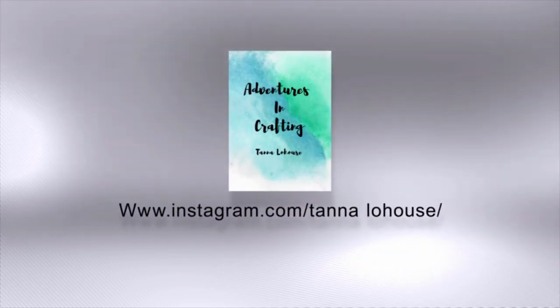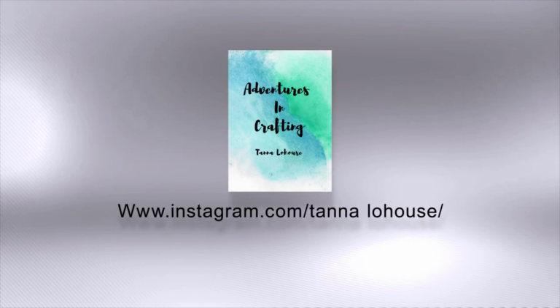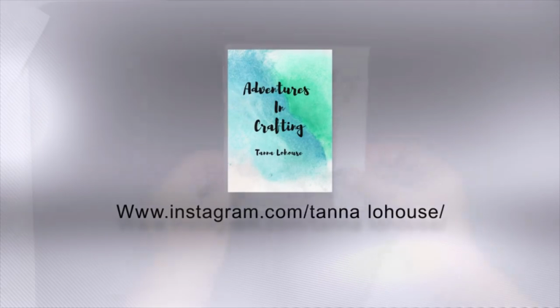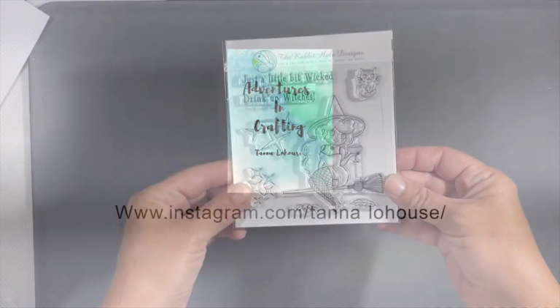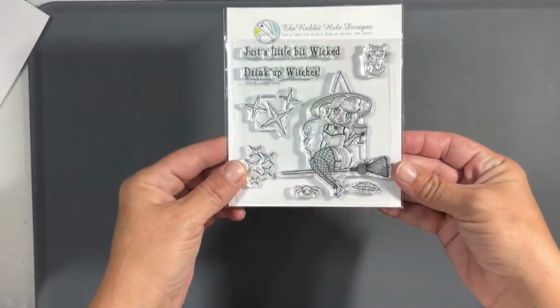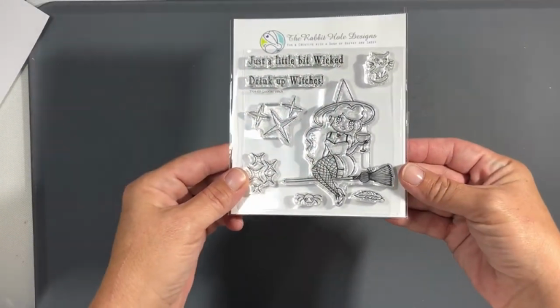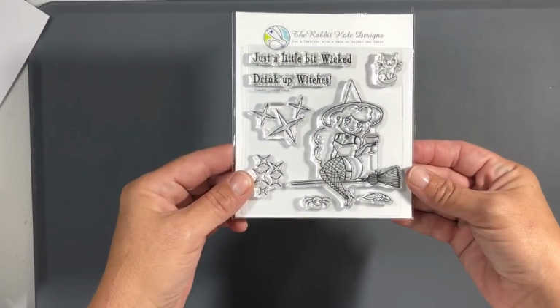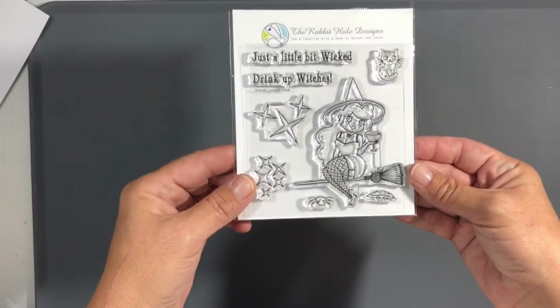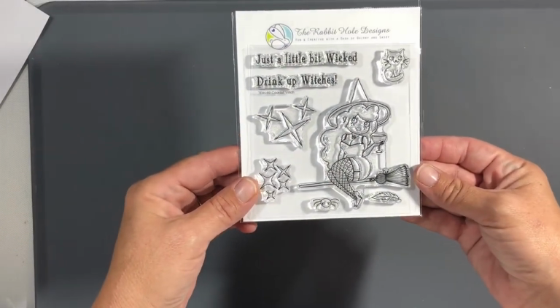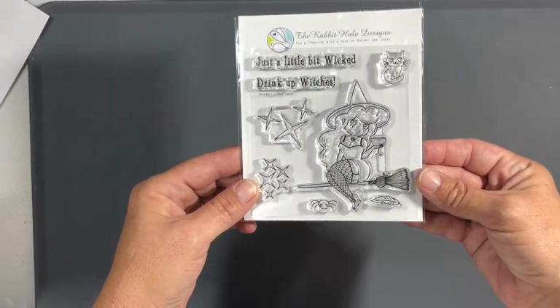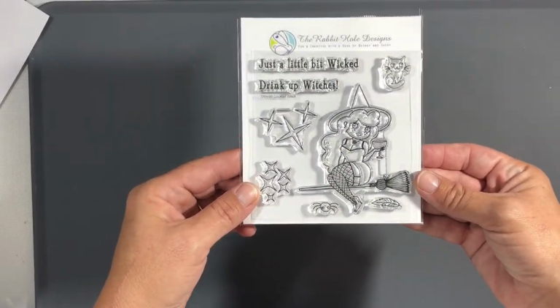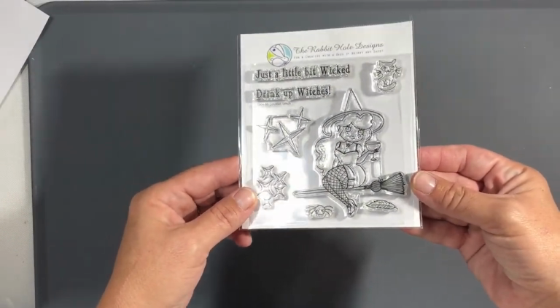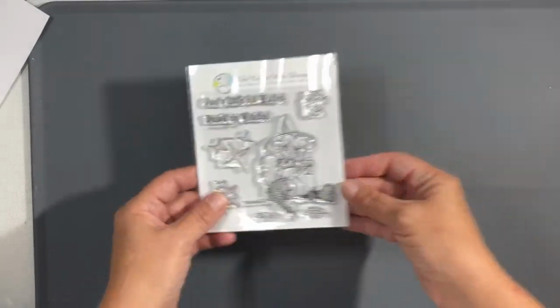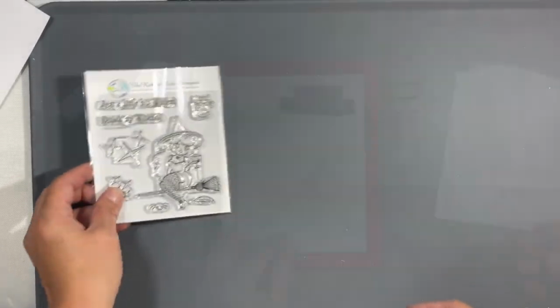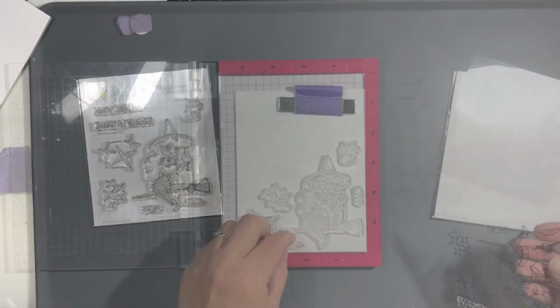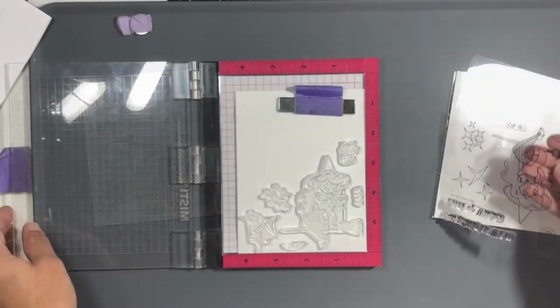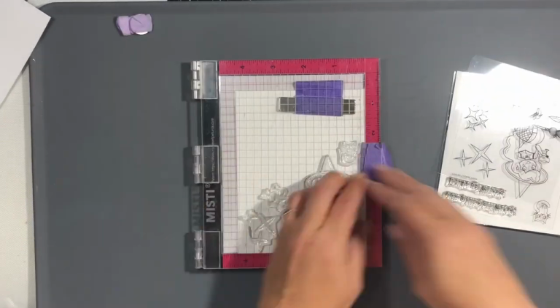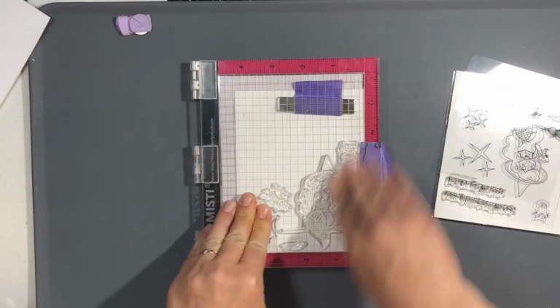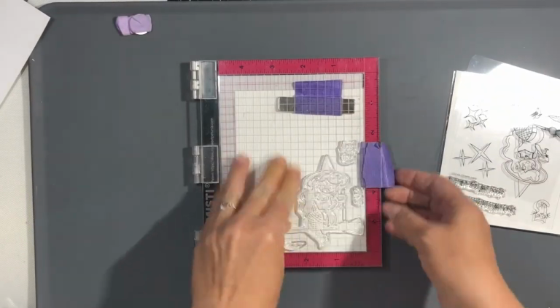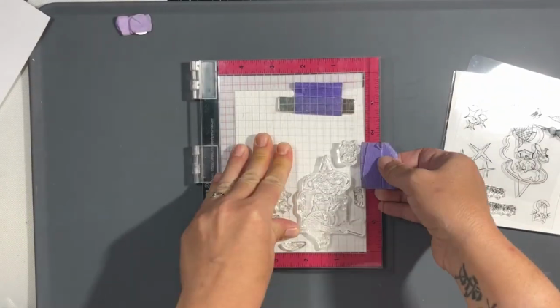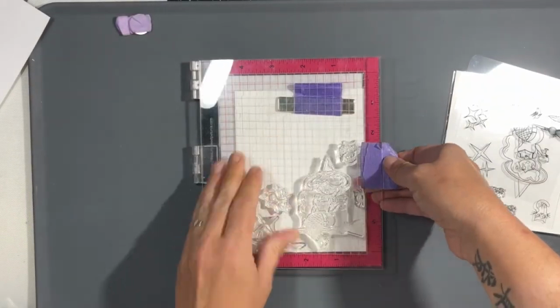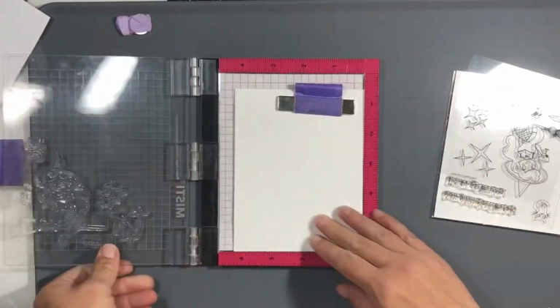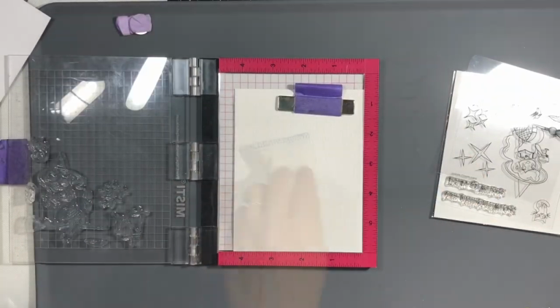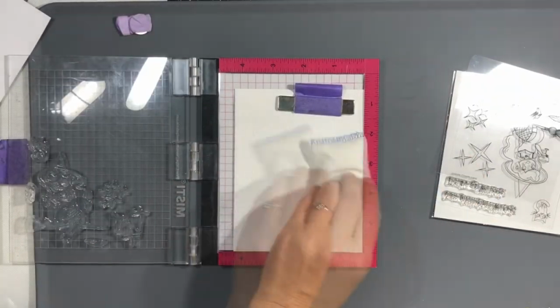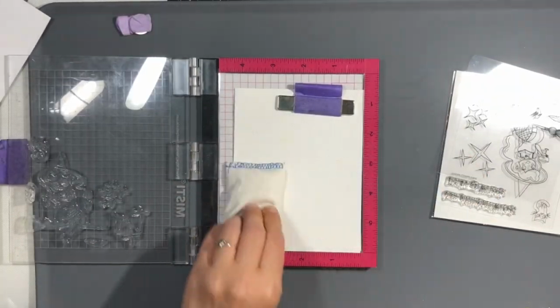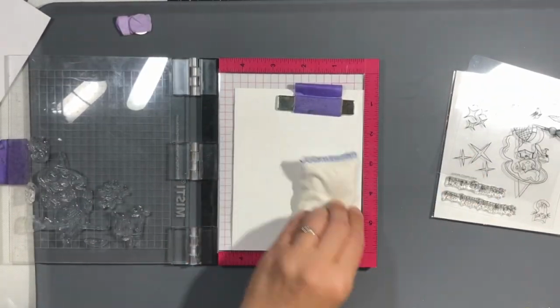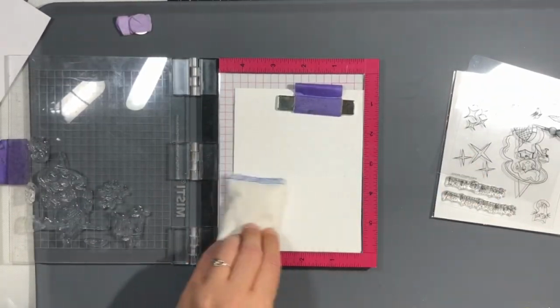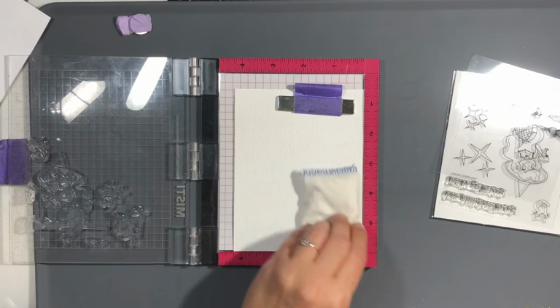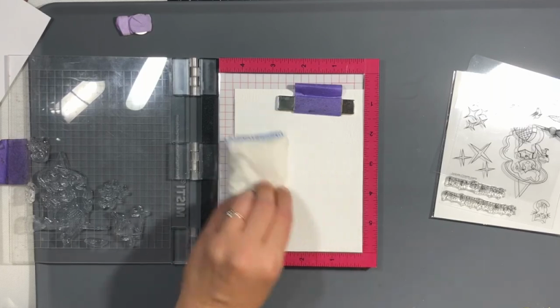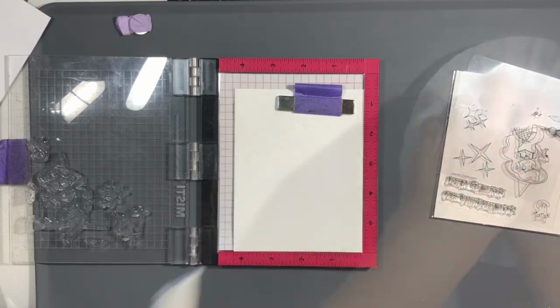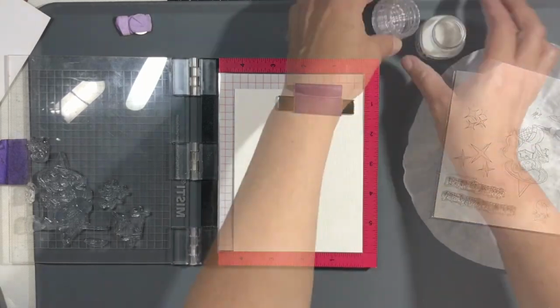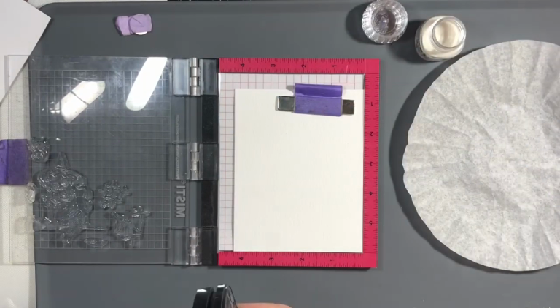Hello everyone, it's Tana, welcome back to the channel and welcome to my very first guest design video for Rabbit Hole Designs. This next couple of weeks I'm going to be working with this cute stamp set called Cocktail Witch.